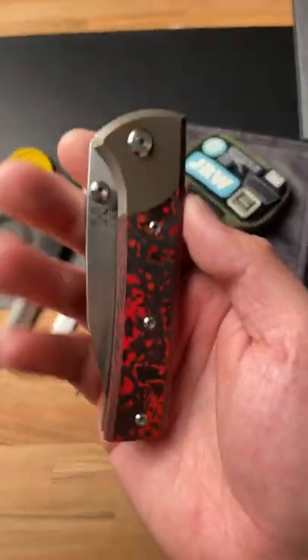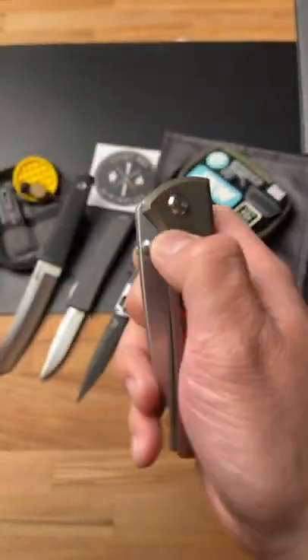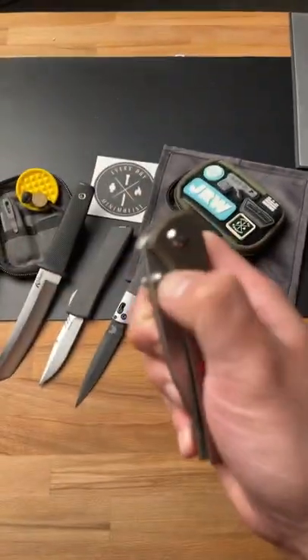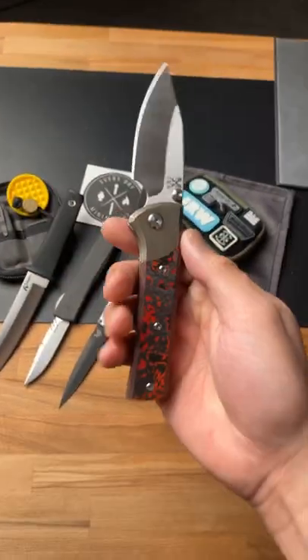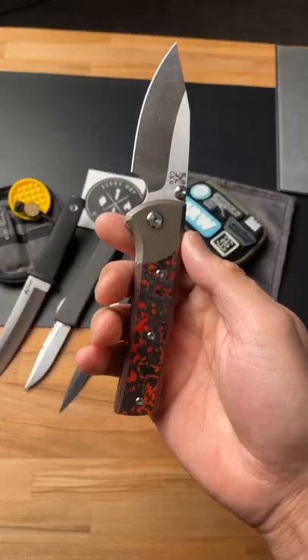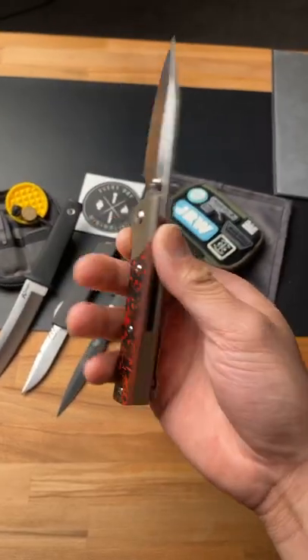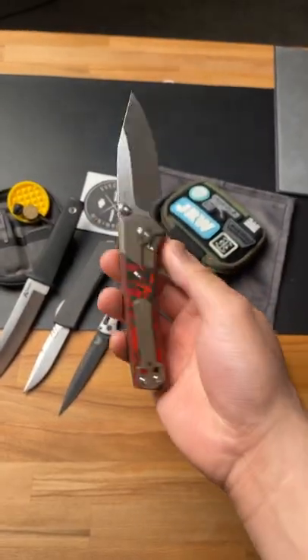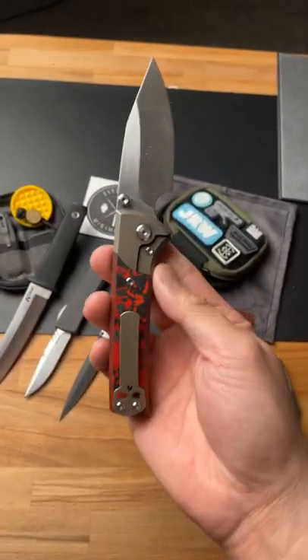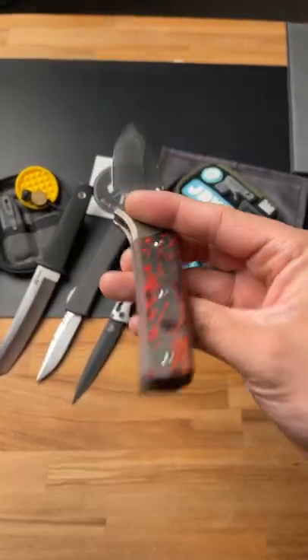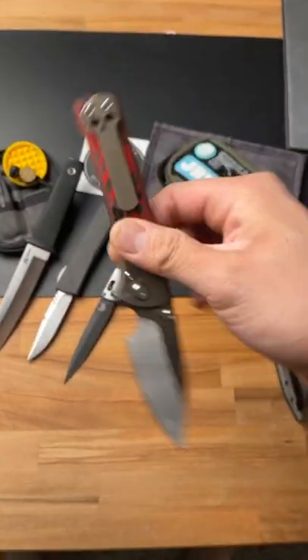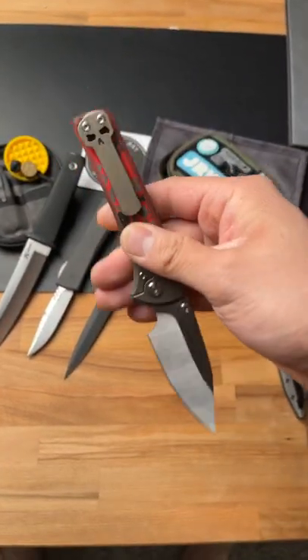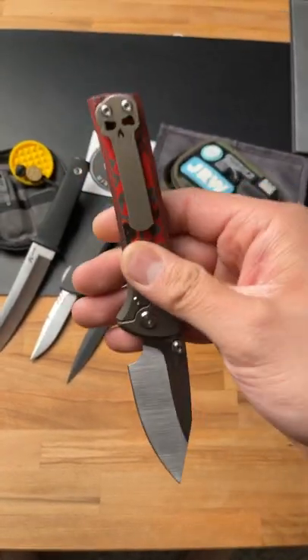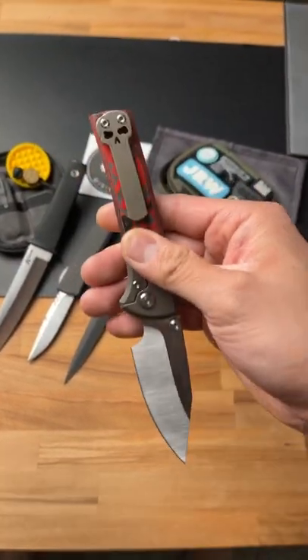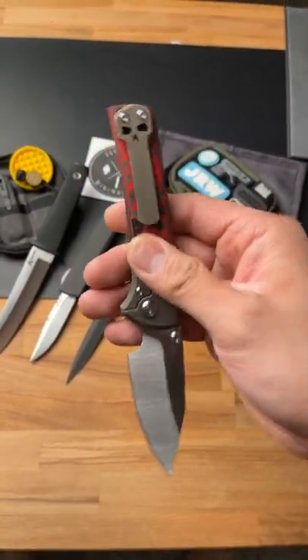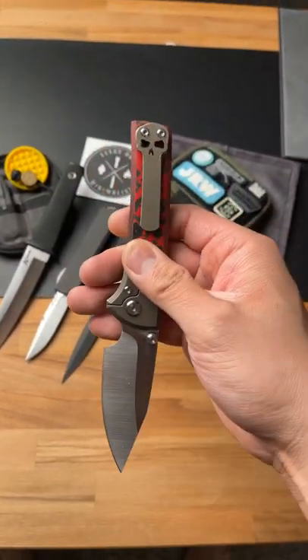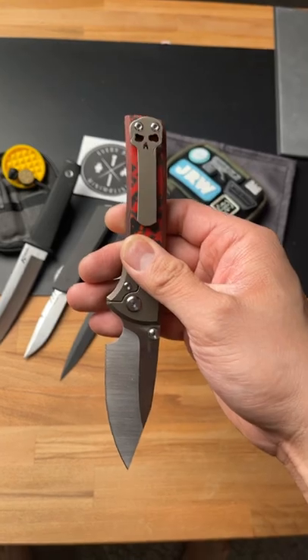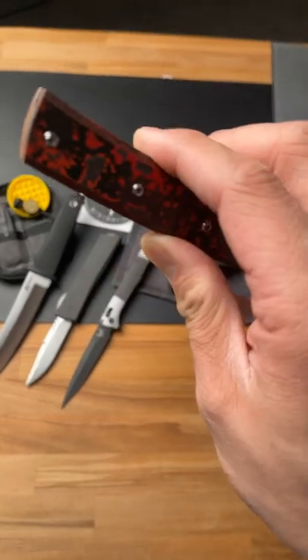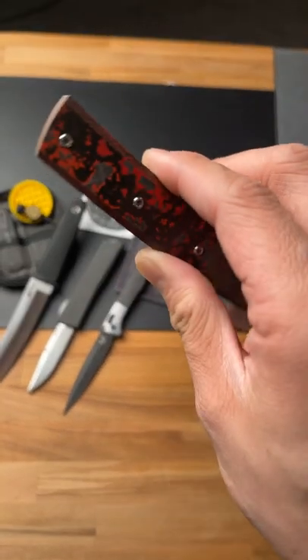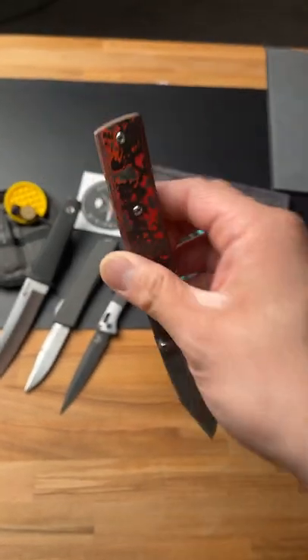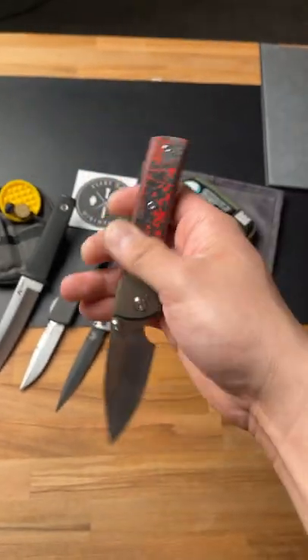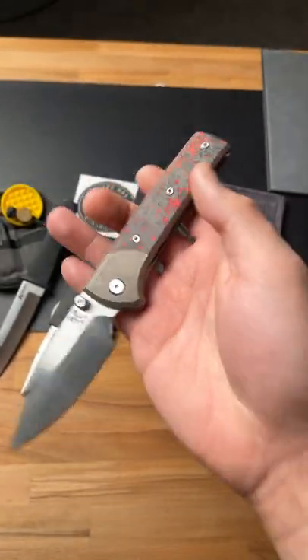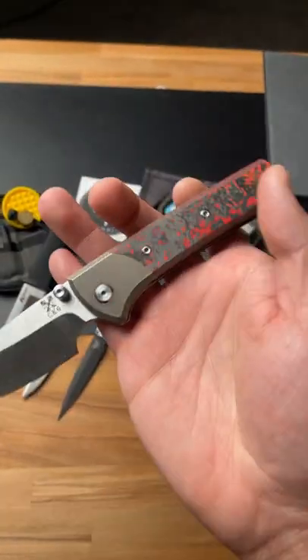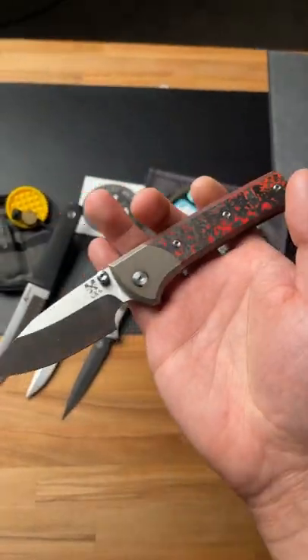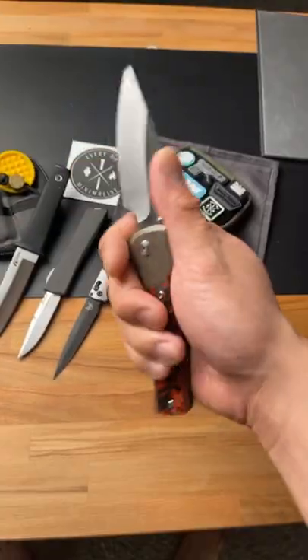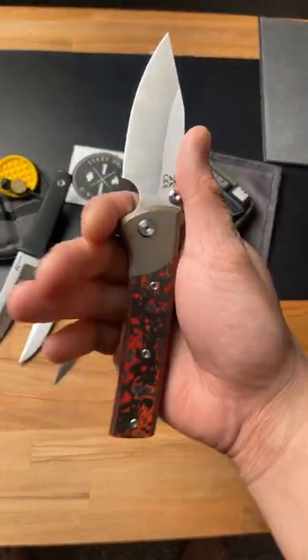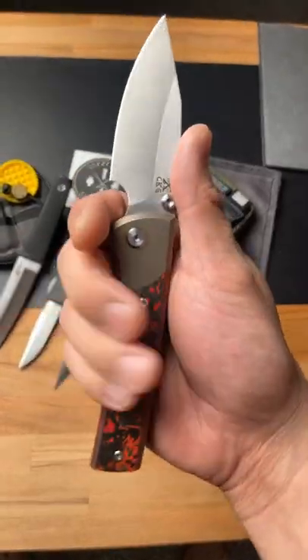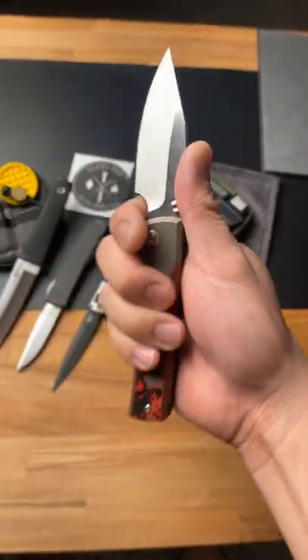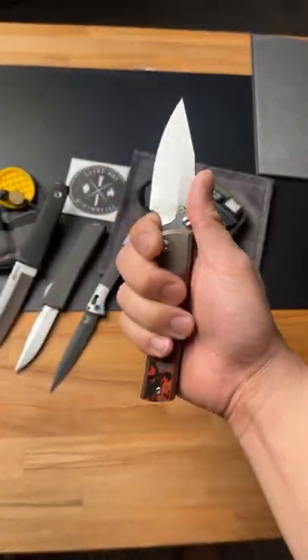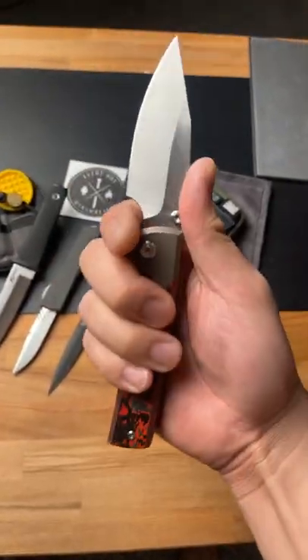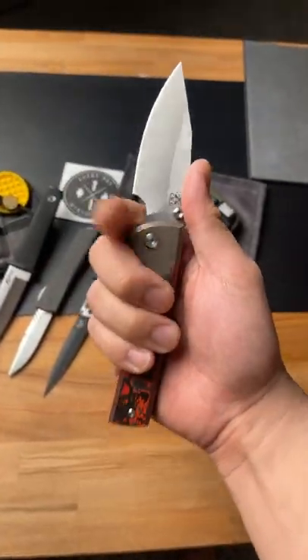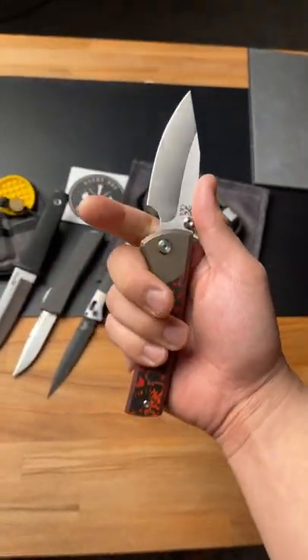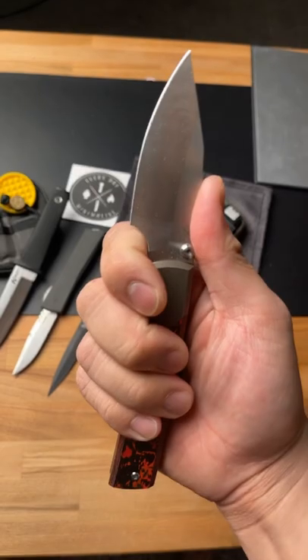Number two, the Chavez Scapegoat. This thing has a skull-shaped pocket clip, lava flow fat carbon fiber, and this incredibly ergonomic finger choil.